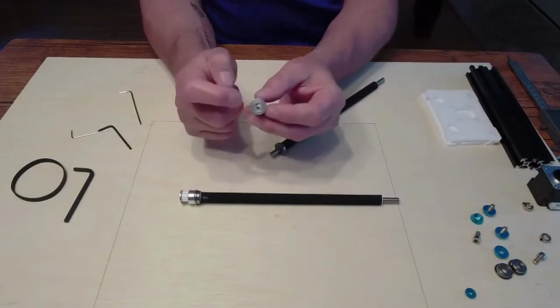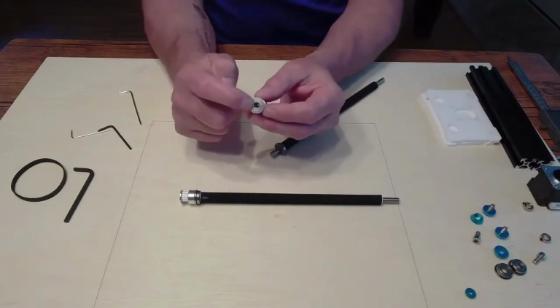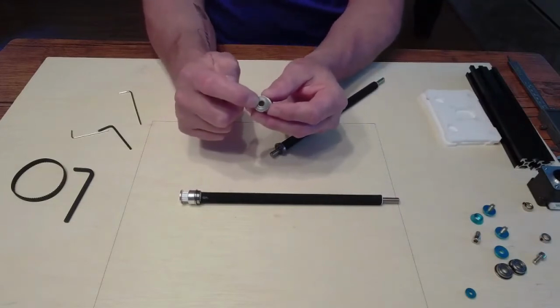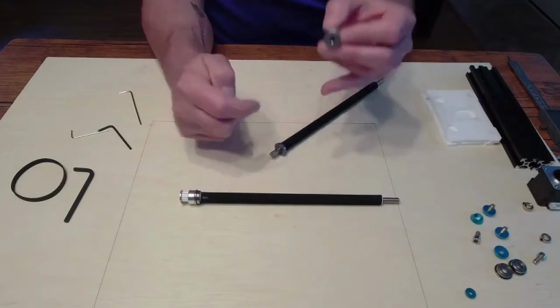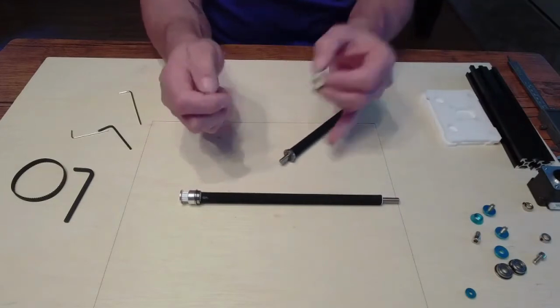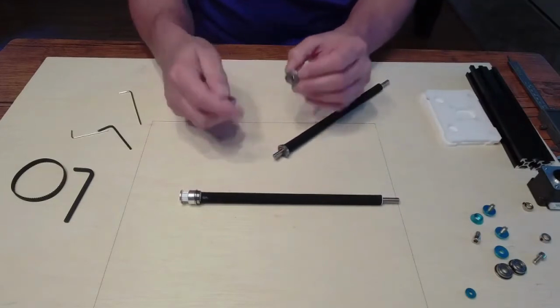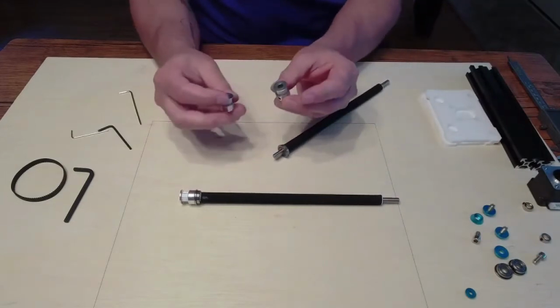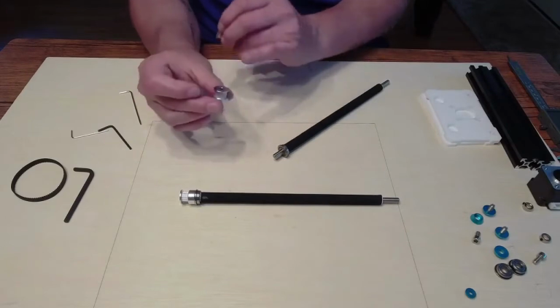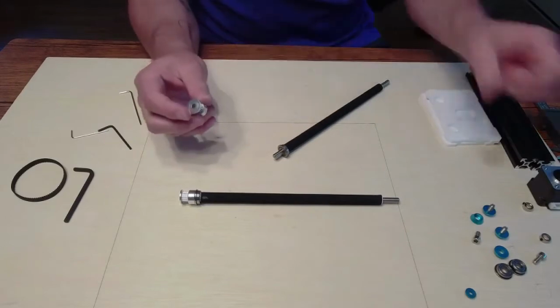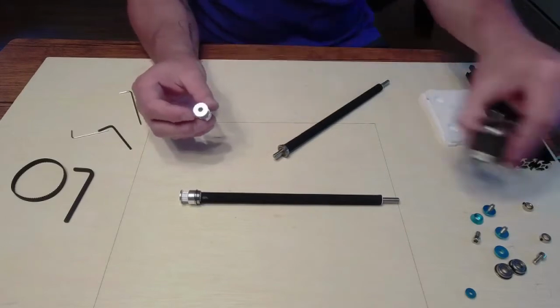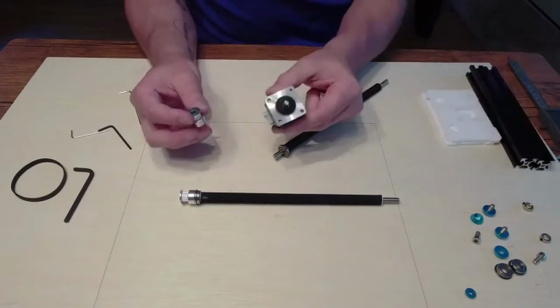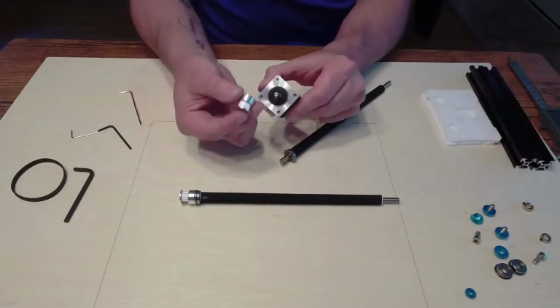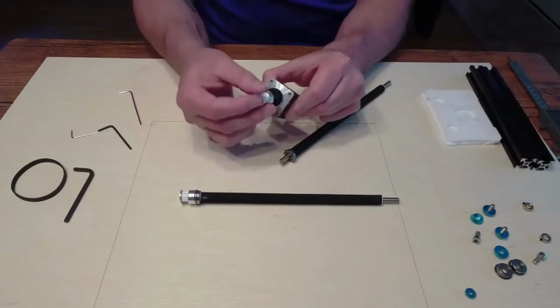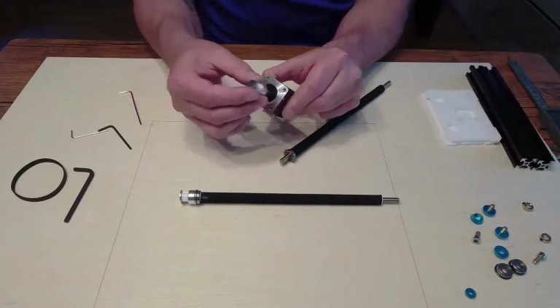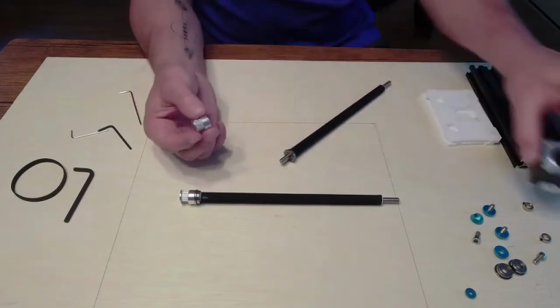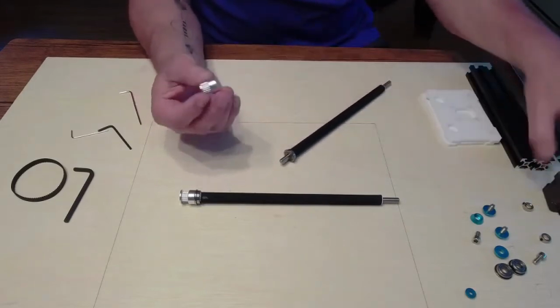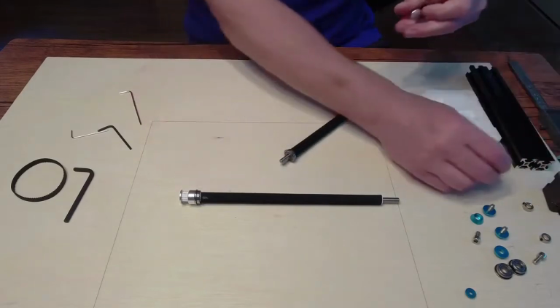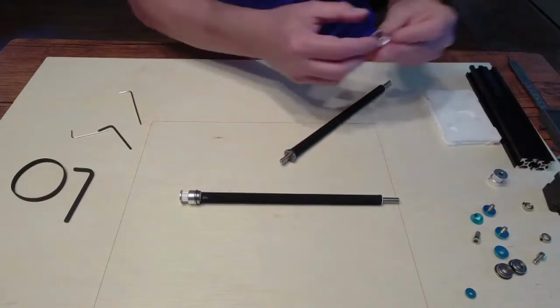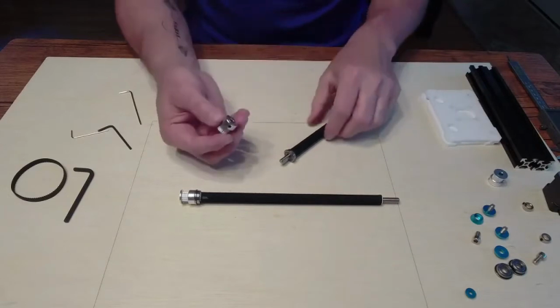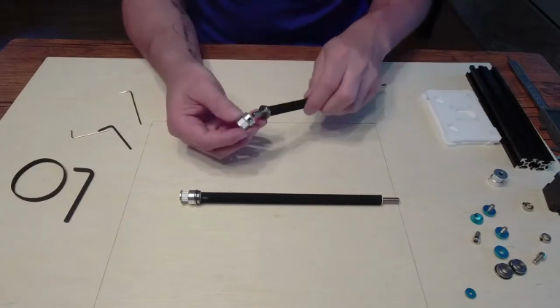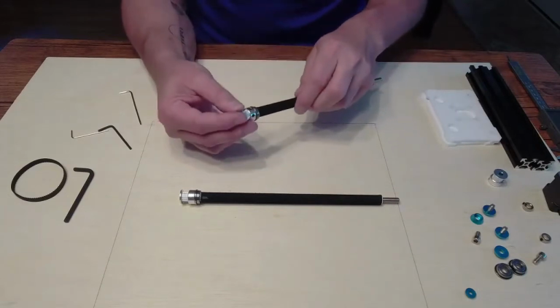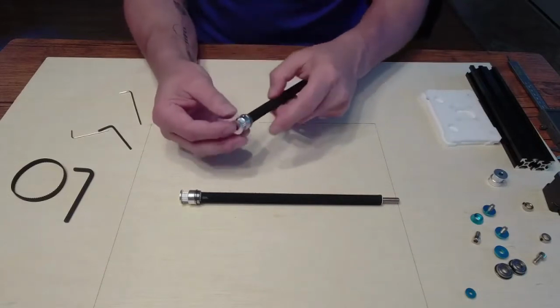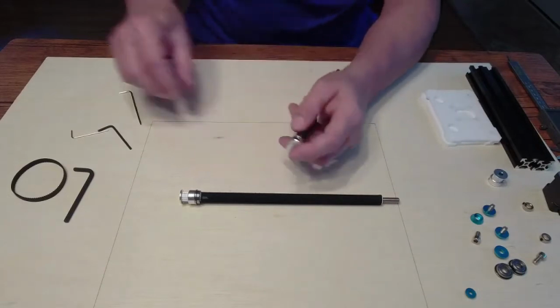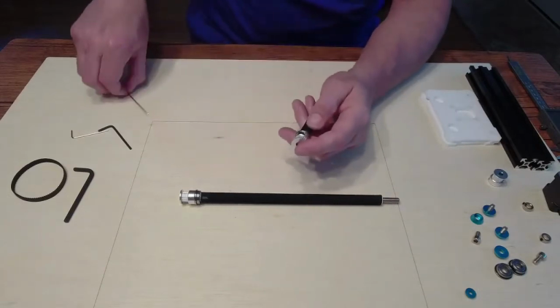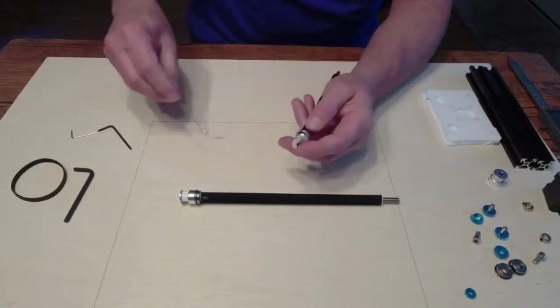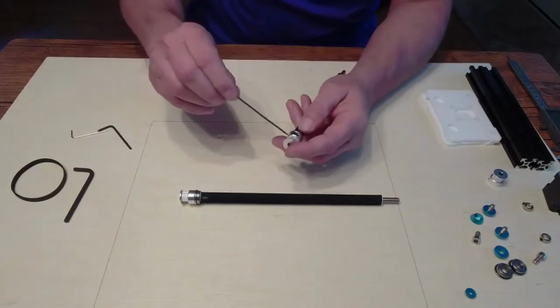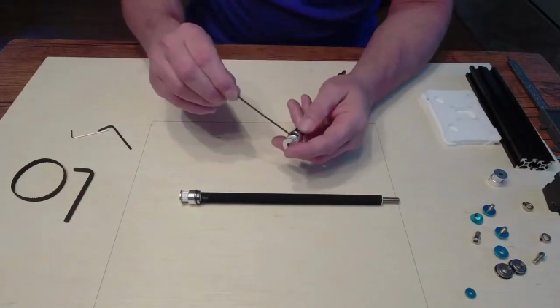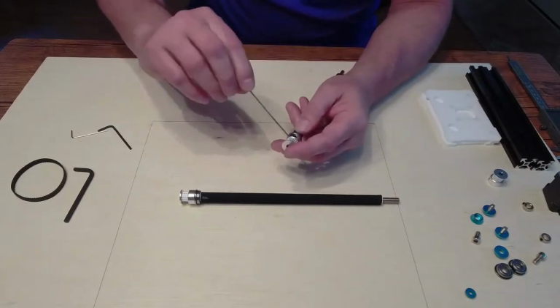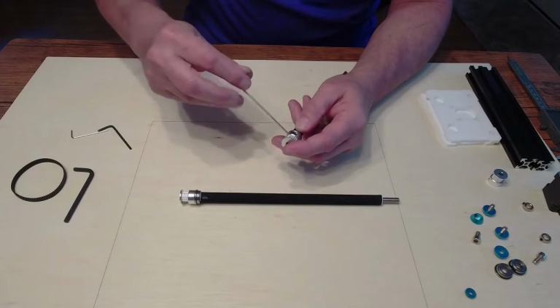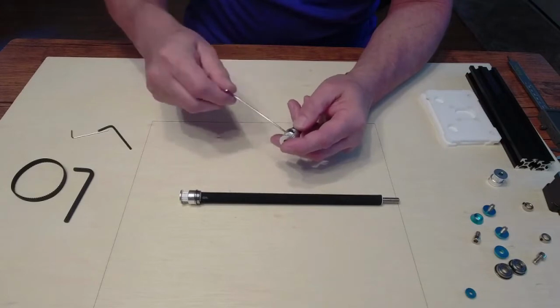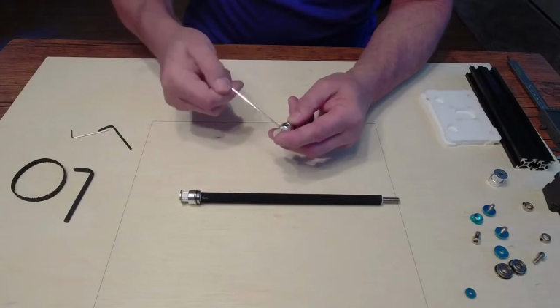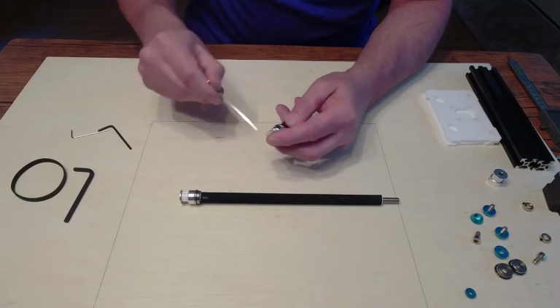The diameter inside of these shafts here is larger than the one for the stepper motor. So make sure you use the right one — you can only use the right one because it's smaller. We'll do them first, snug on there.